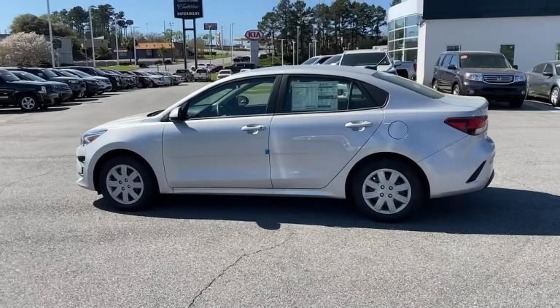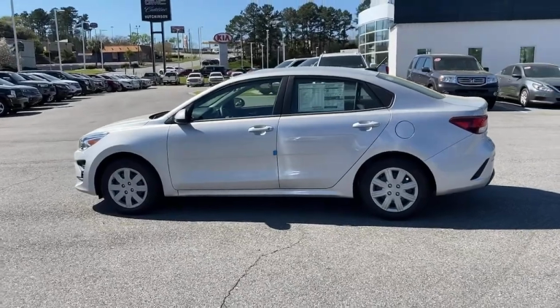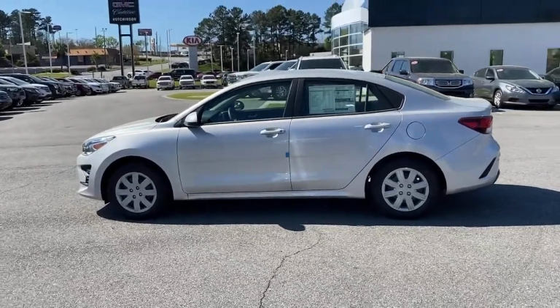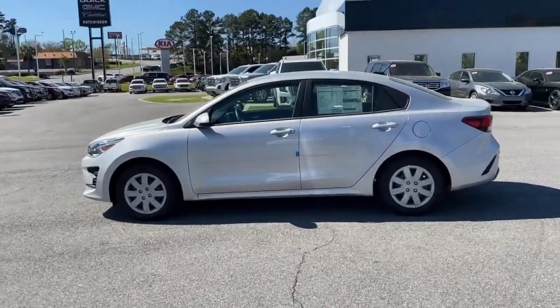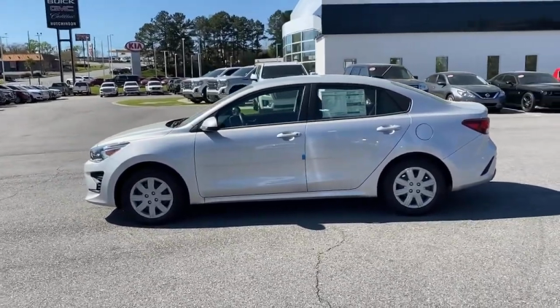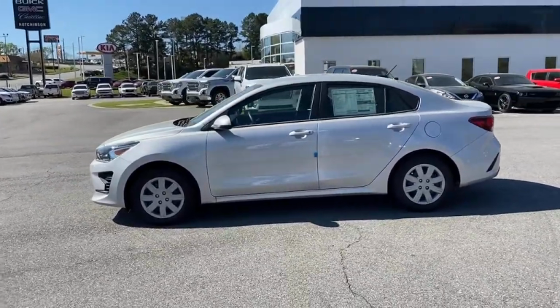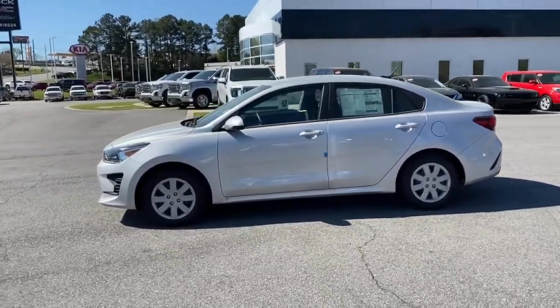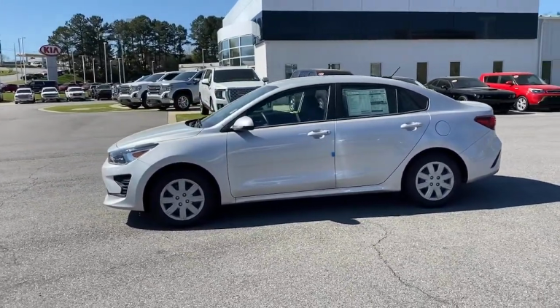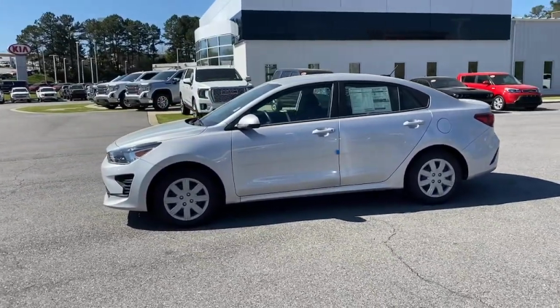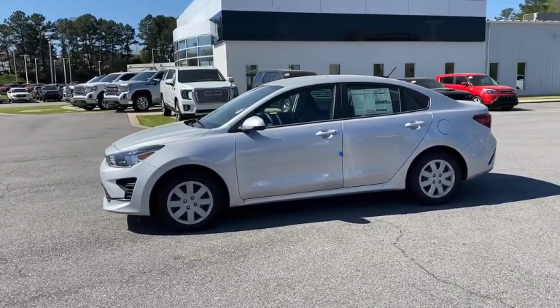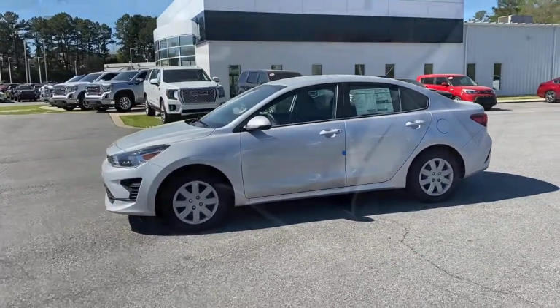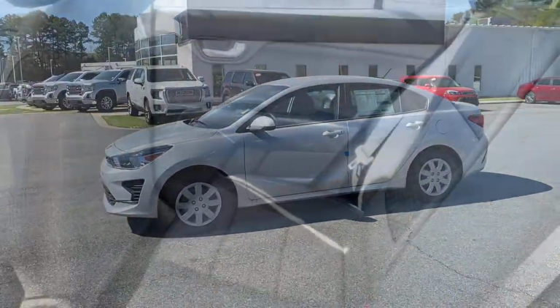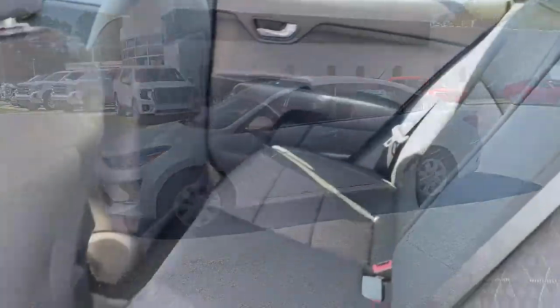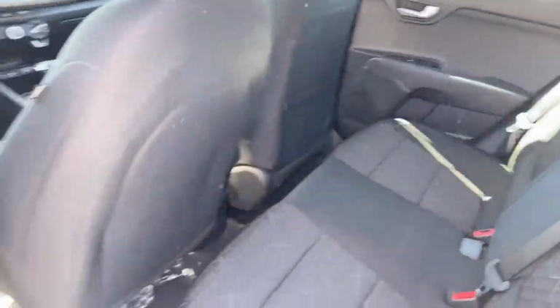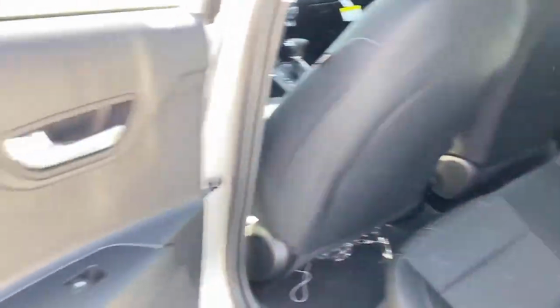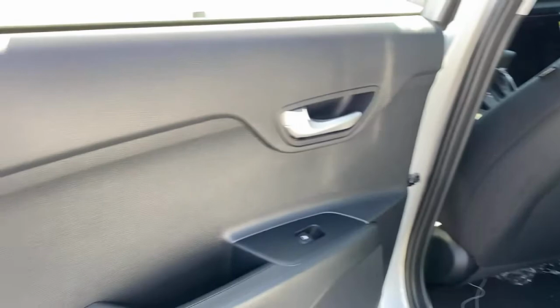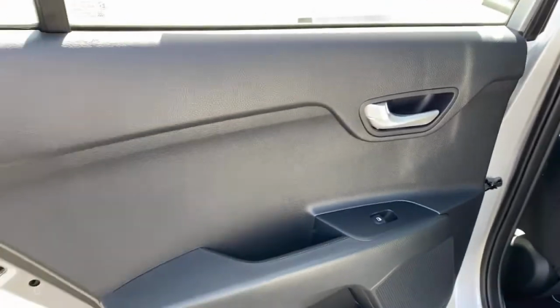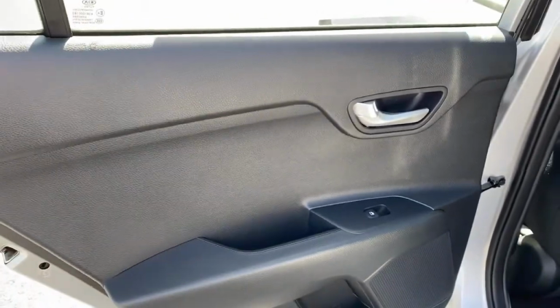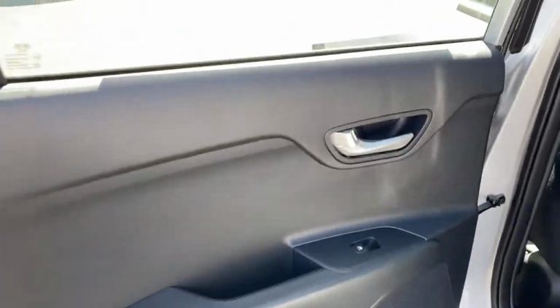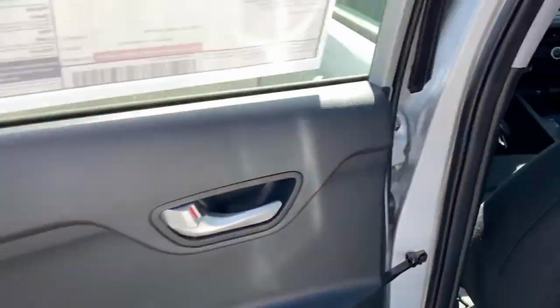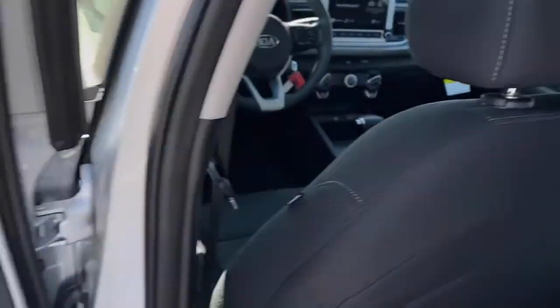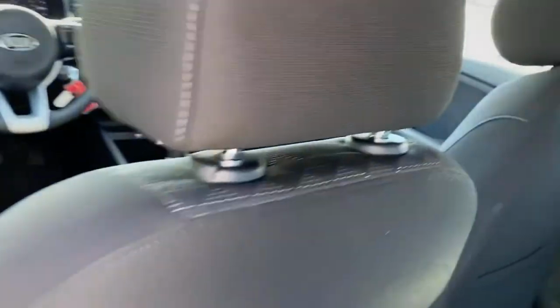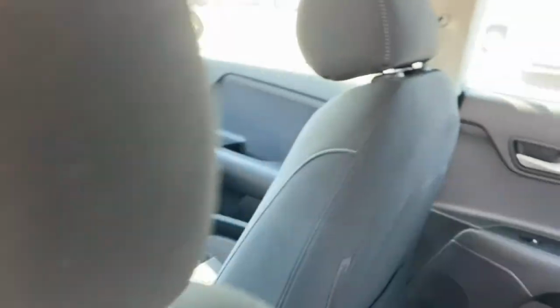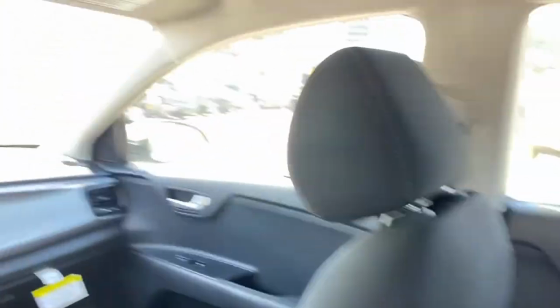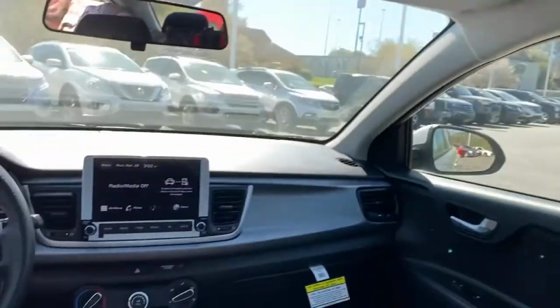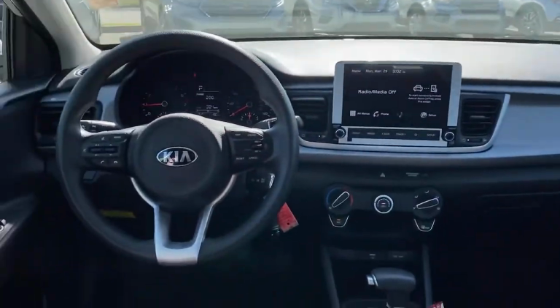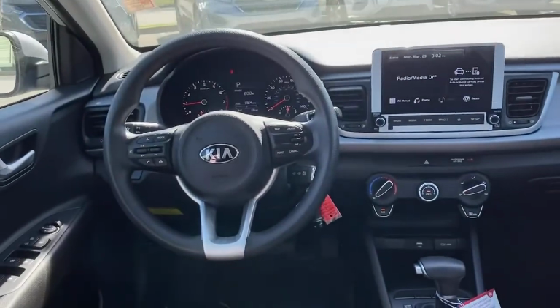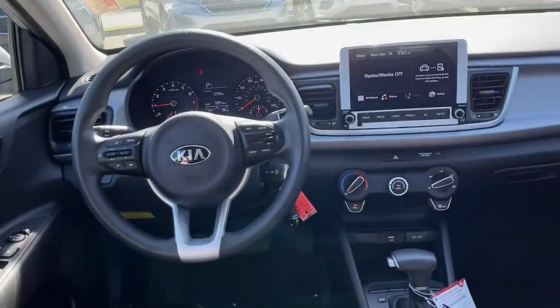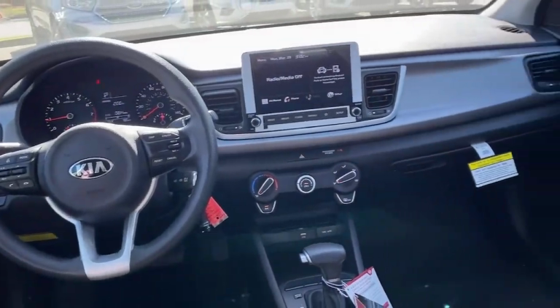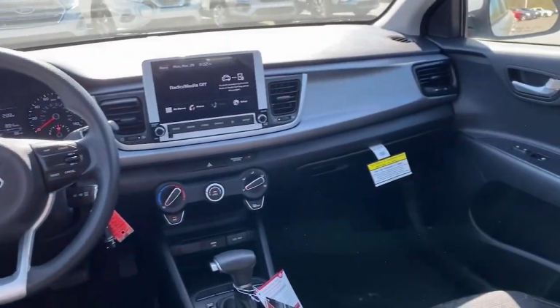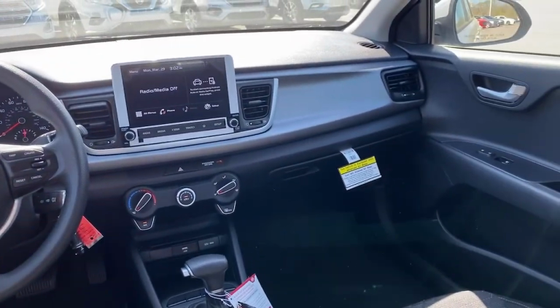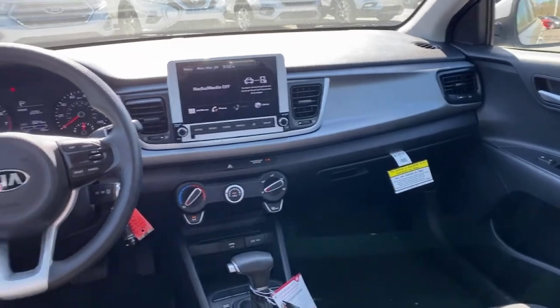Quality, comfort and practicality come together beautifully in this handy Rio. See for yourself when you take it out for a test drive. Our professional staff looks forward to giving you excellent service.